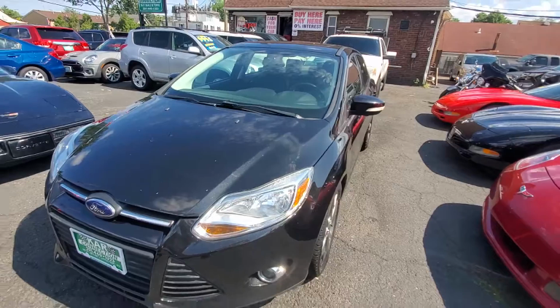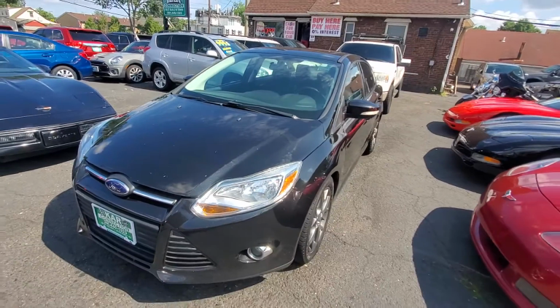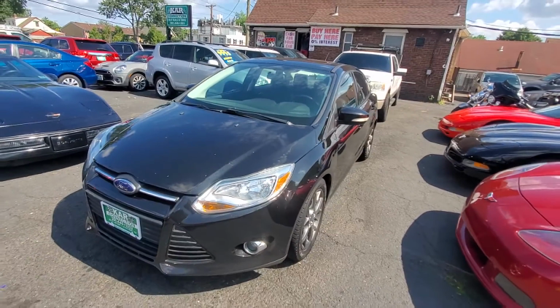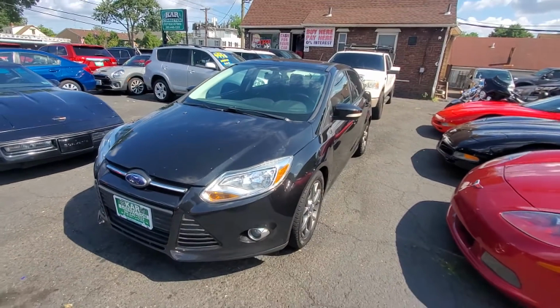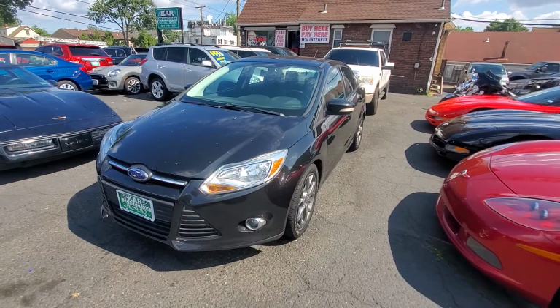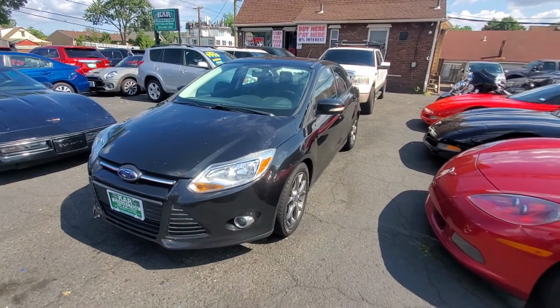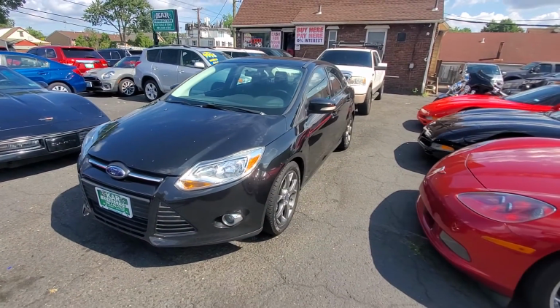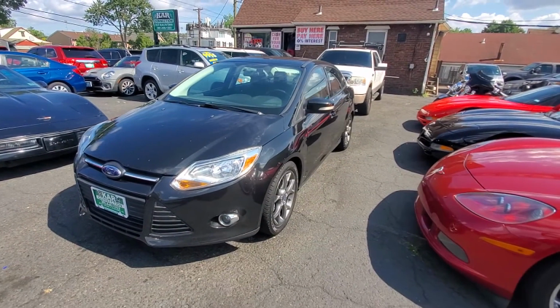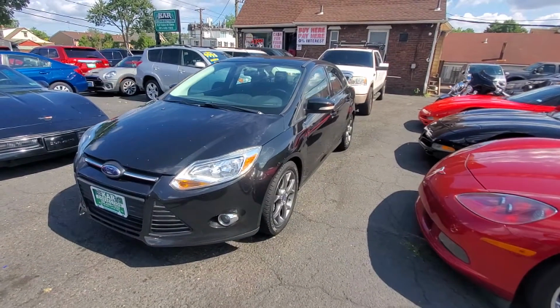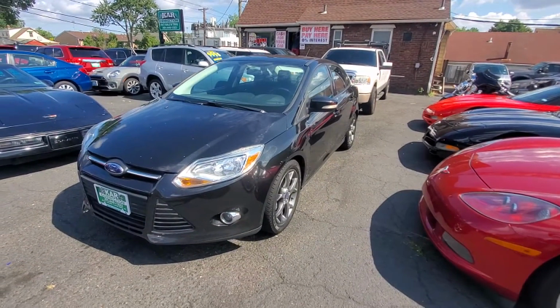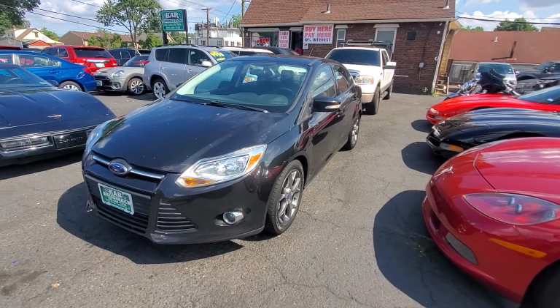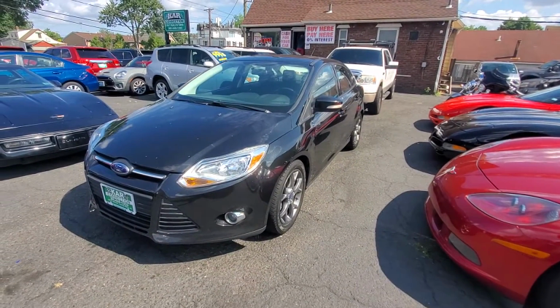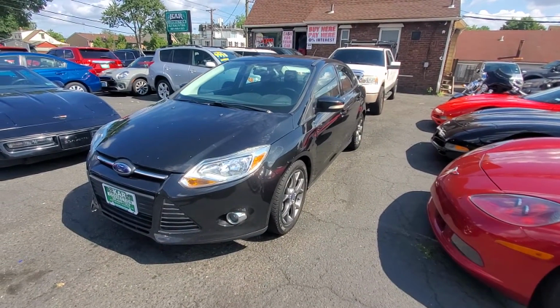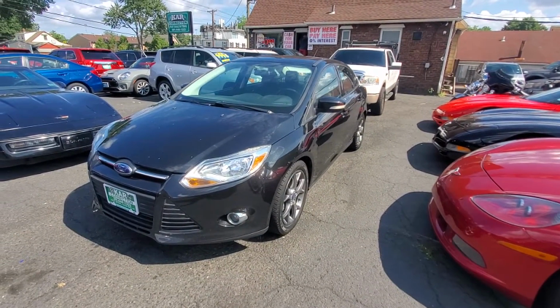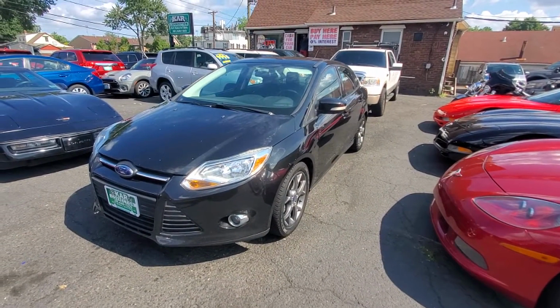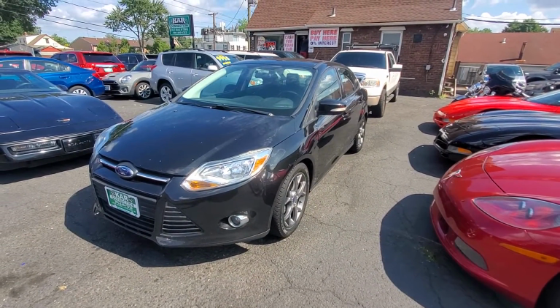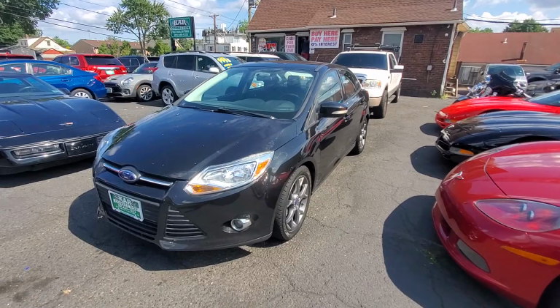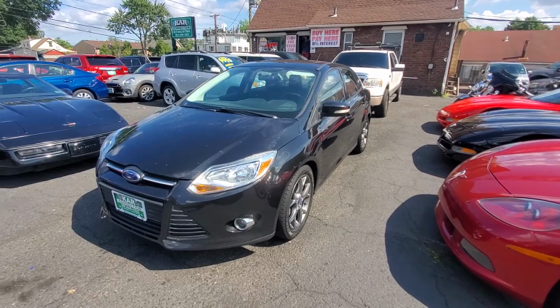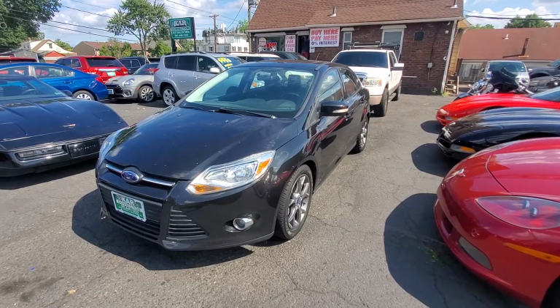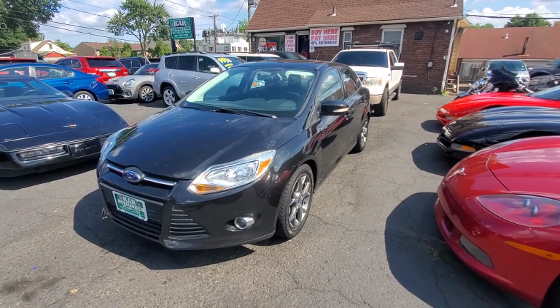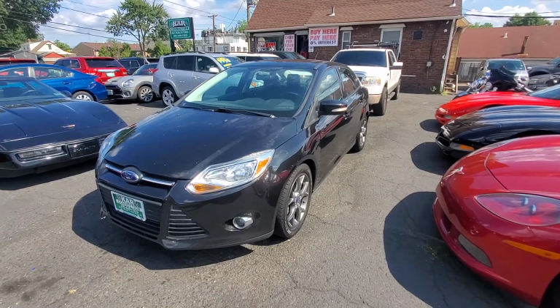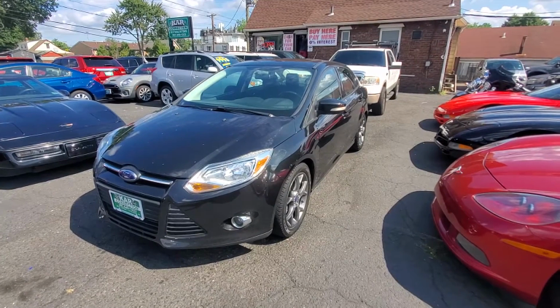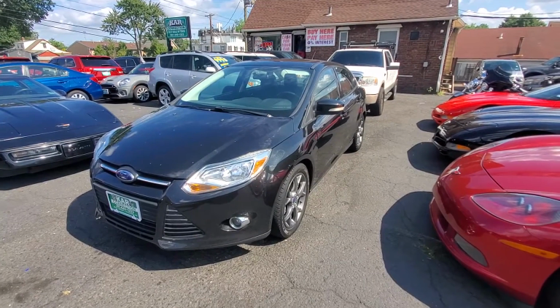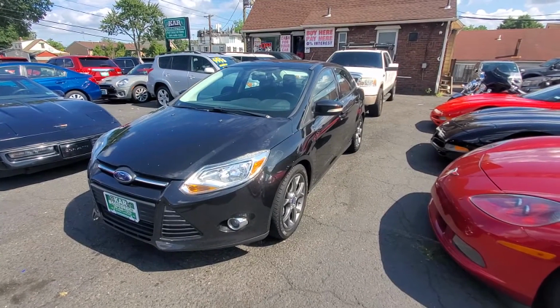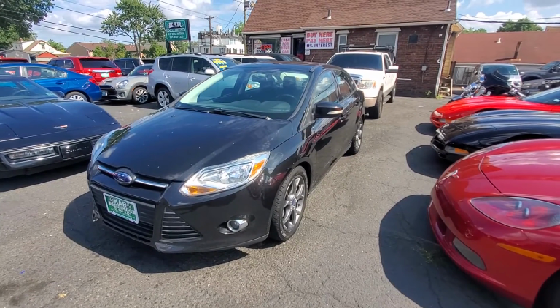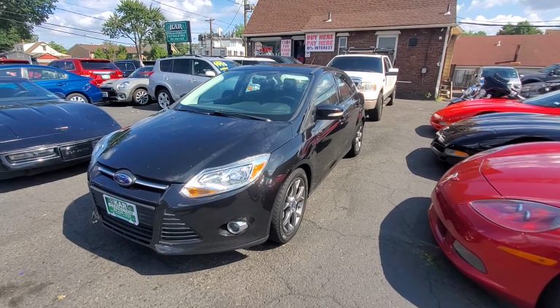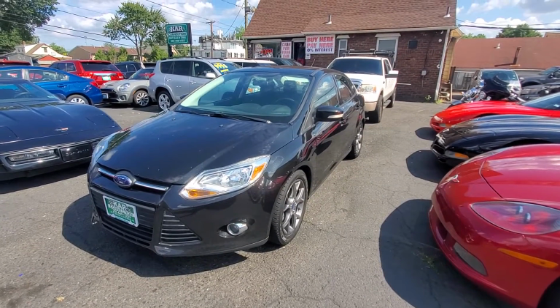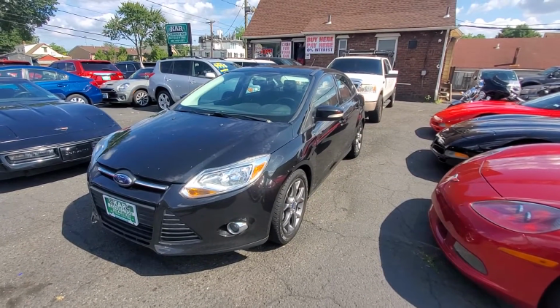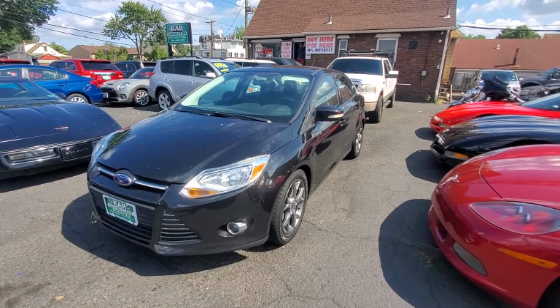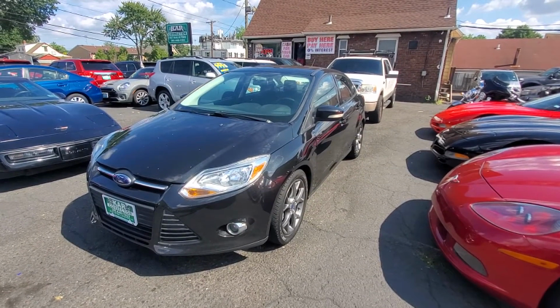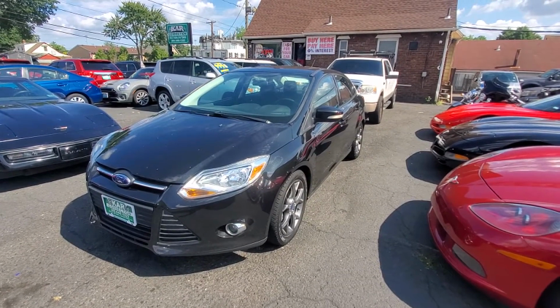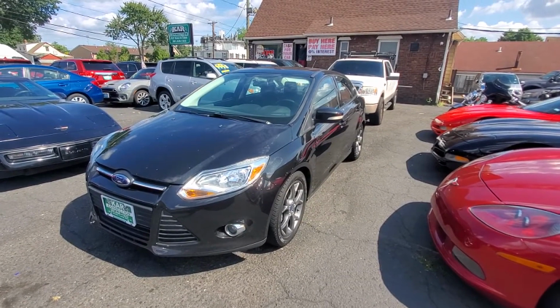We've got a 2014 Ford Focus SE Sedan with leather interior, loaded up, sunroof, and clean Carfax. Give us a call at 201-440-1323.